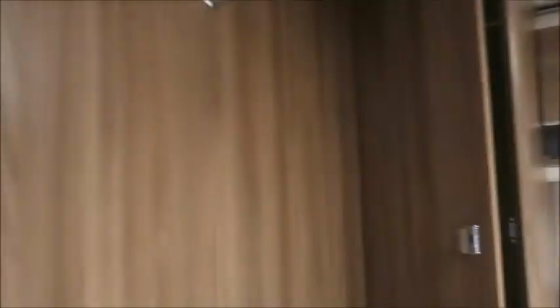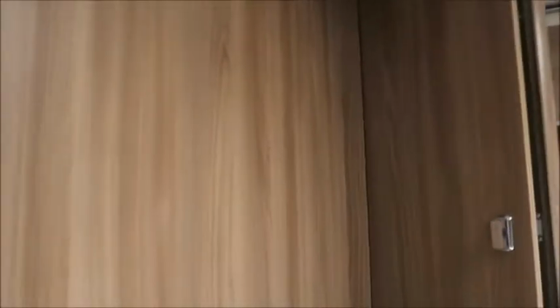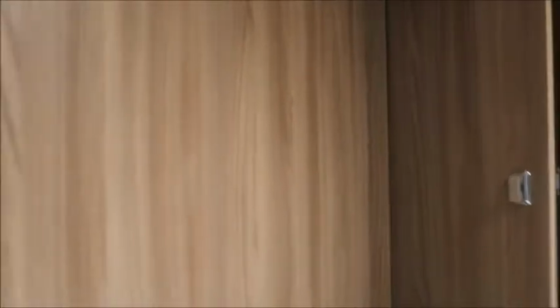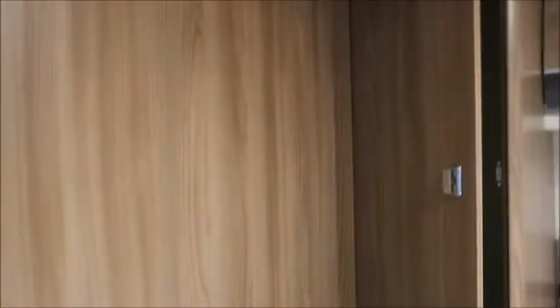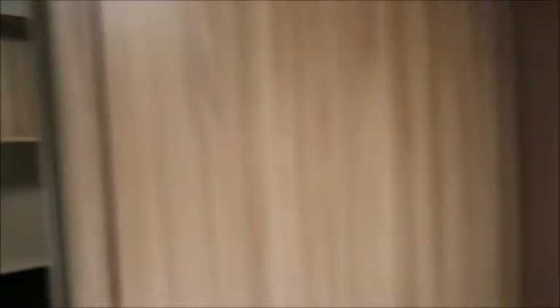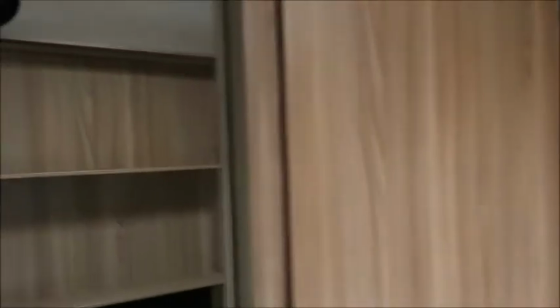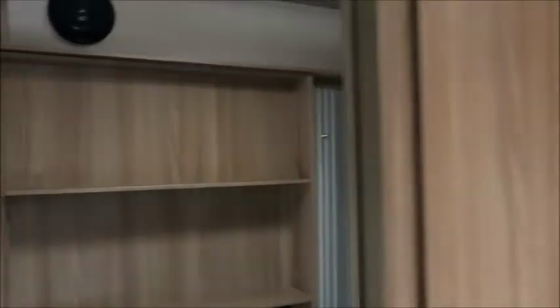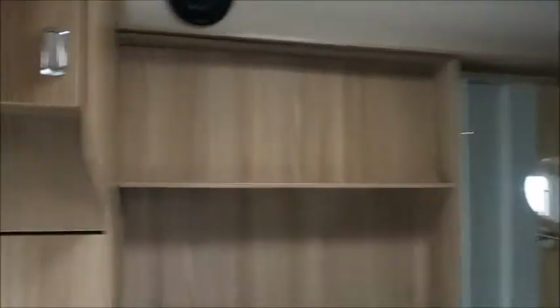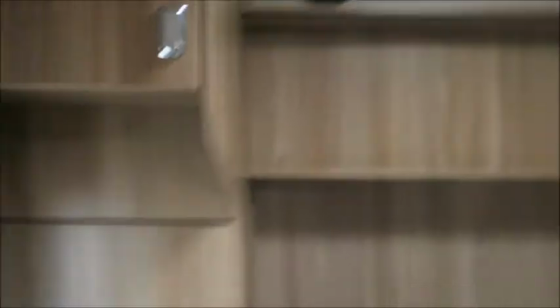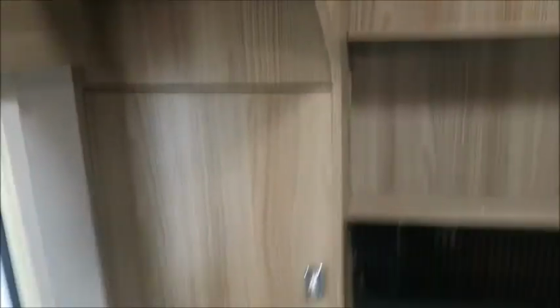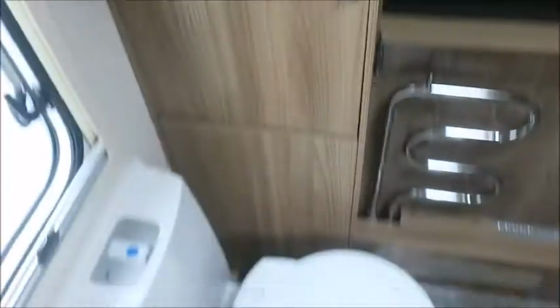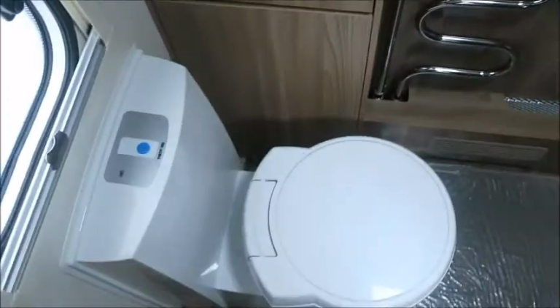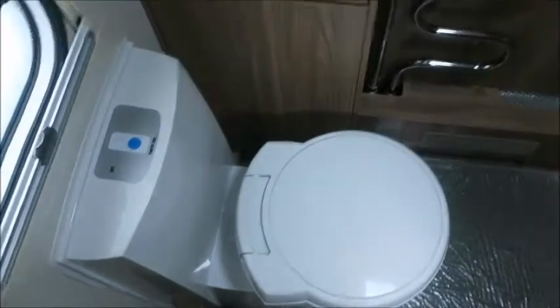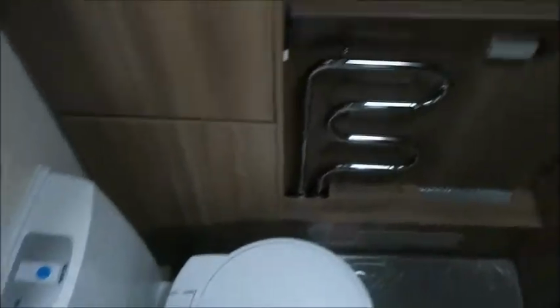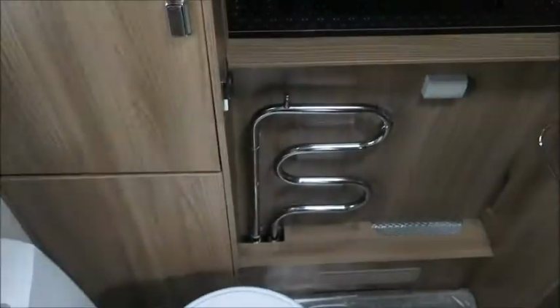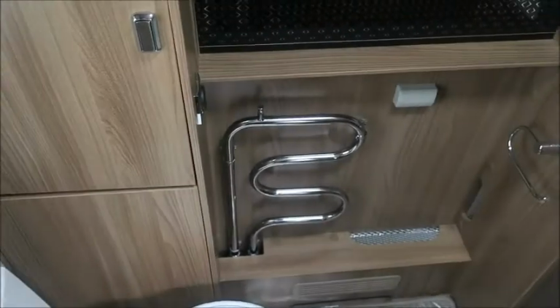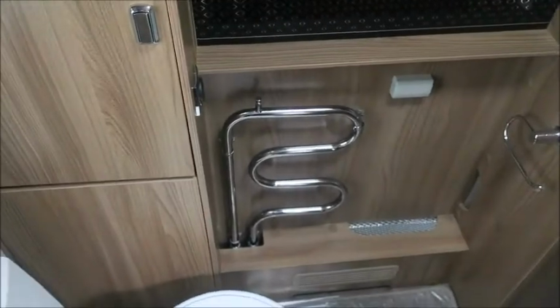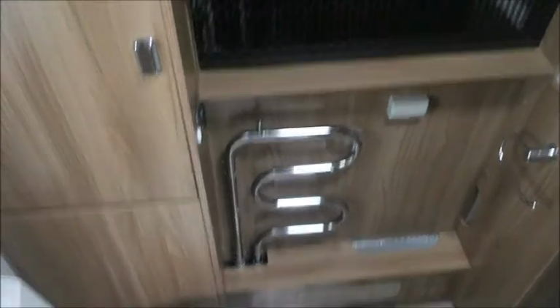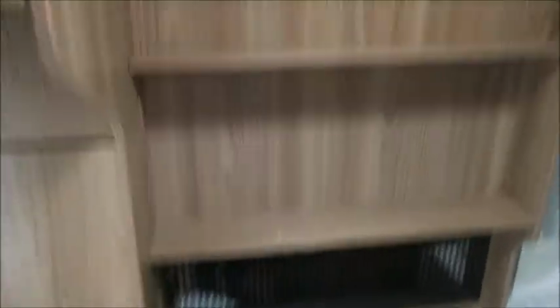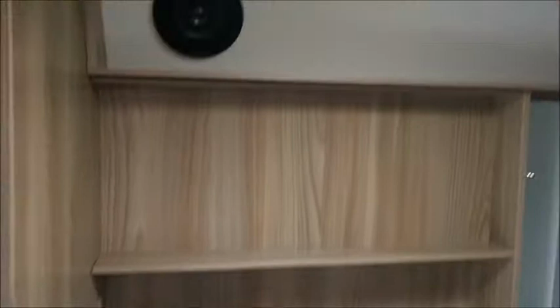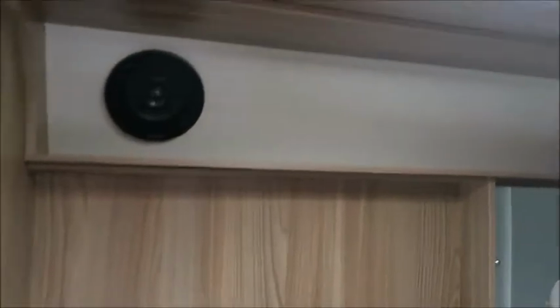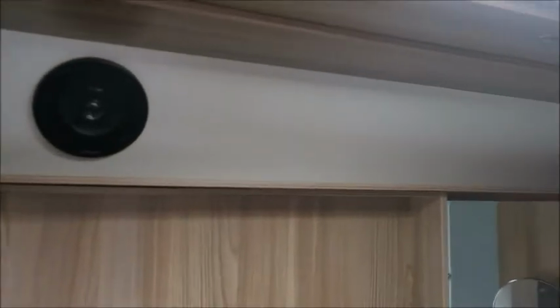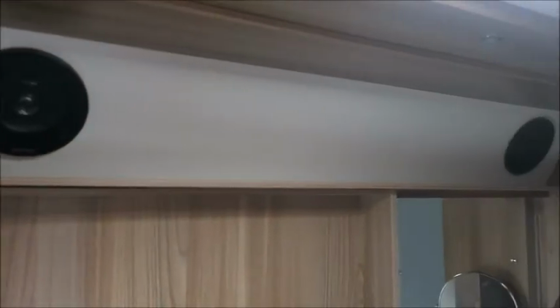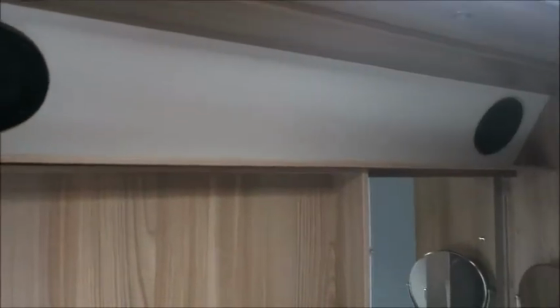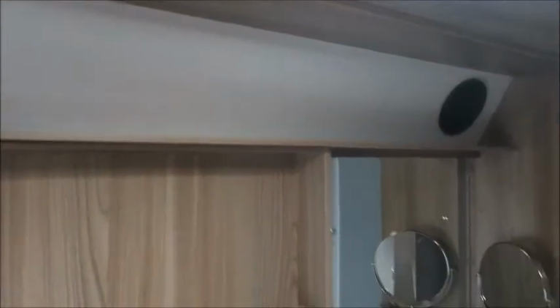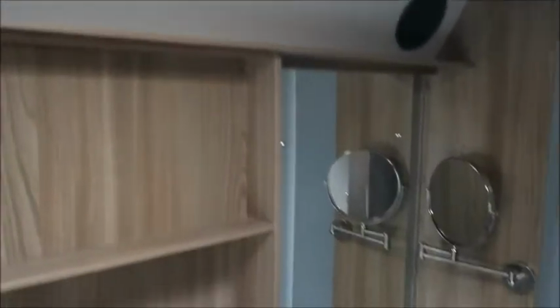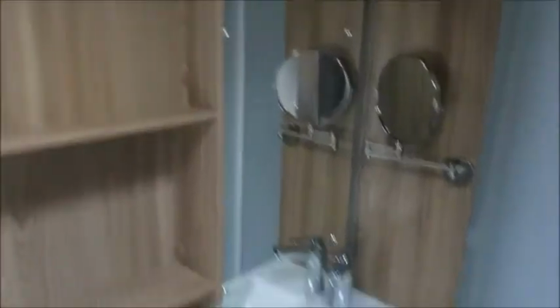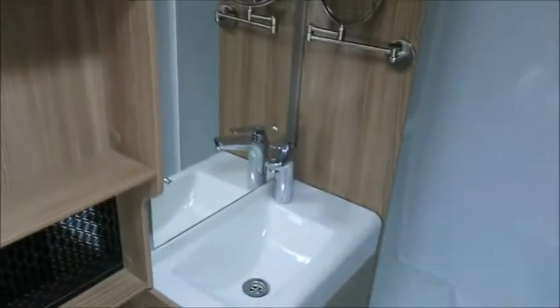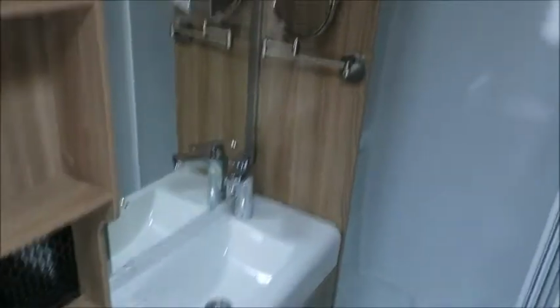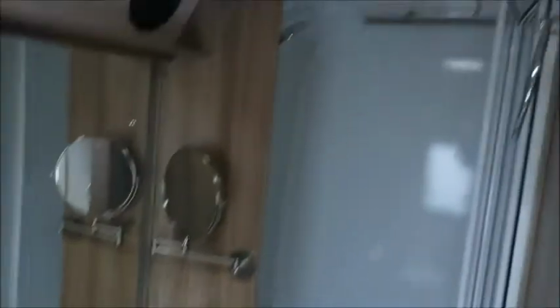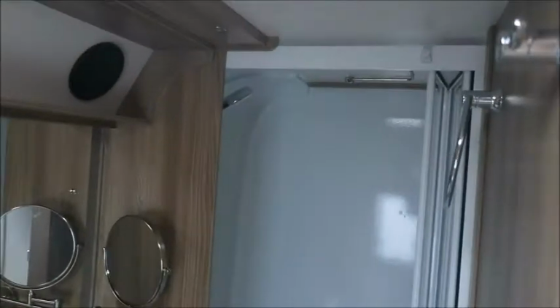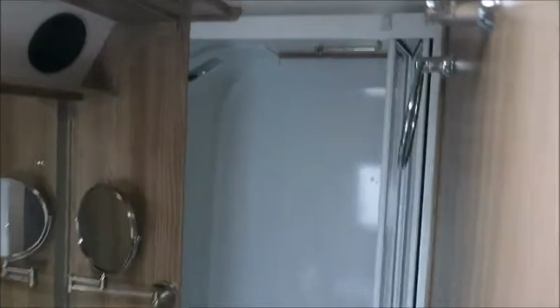To the rear, through this door, we've got our end washroom — featuring a cassette toilet, heated towel rail, speakers linked to the sound system, sink, and a separate shower.